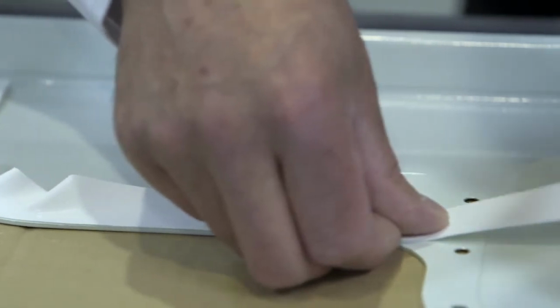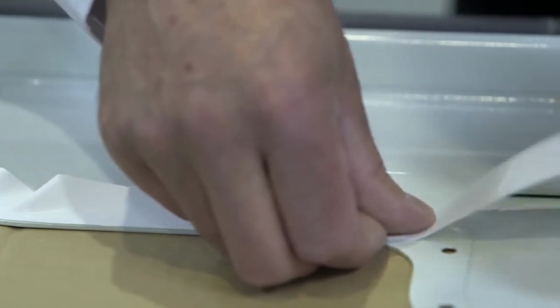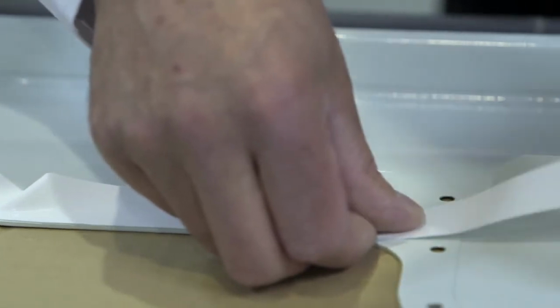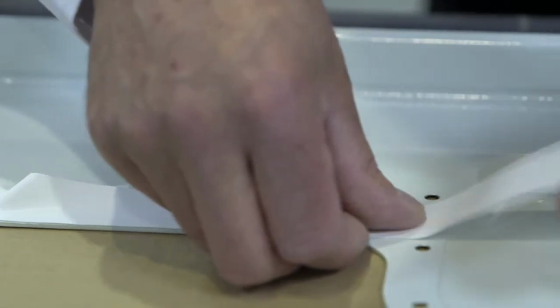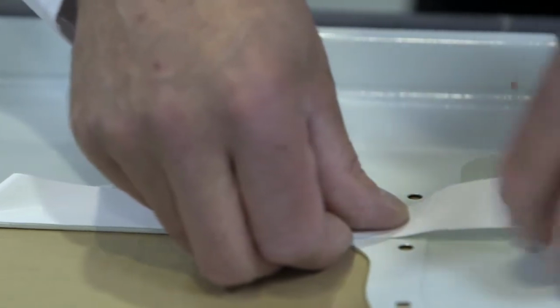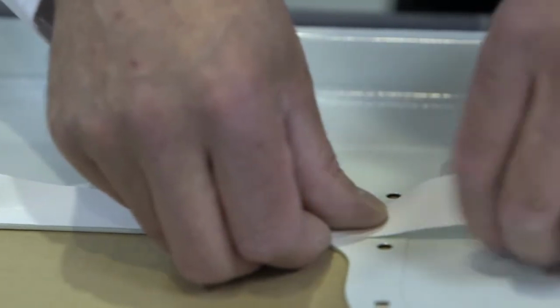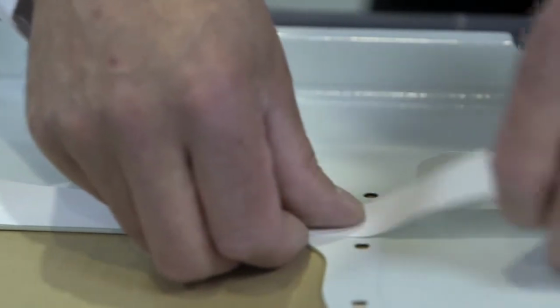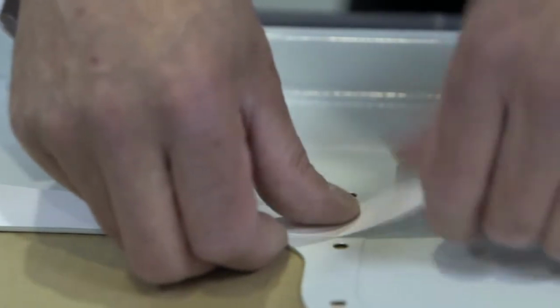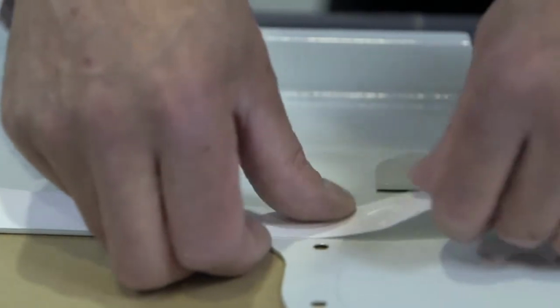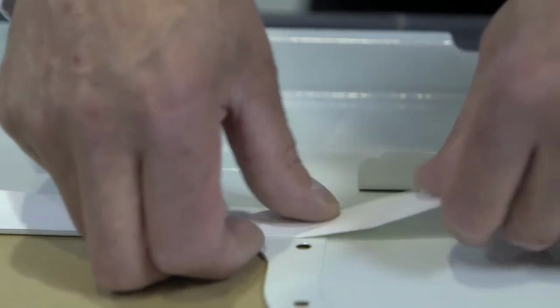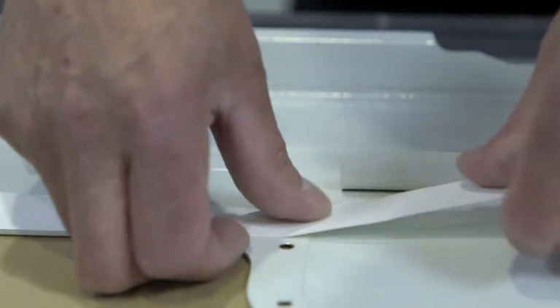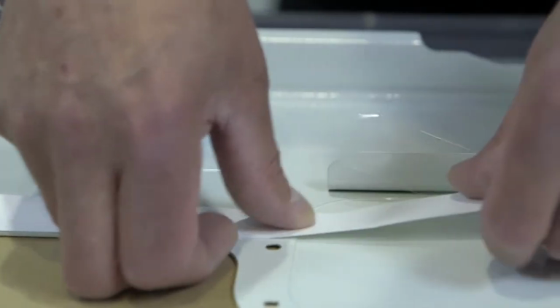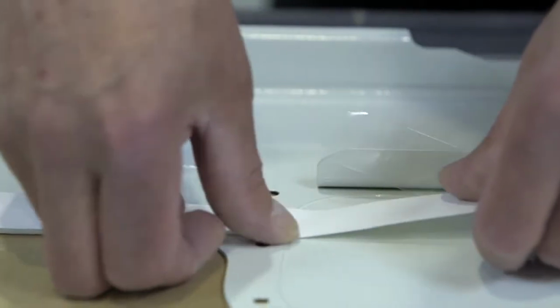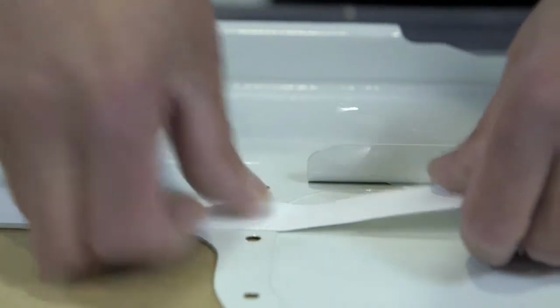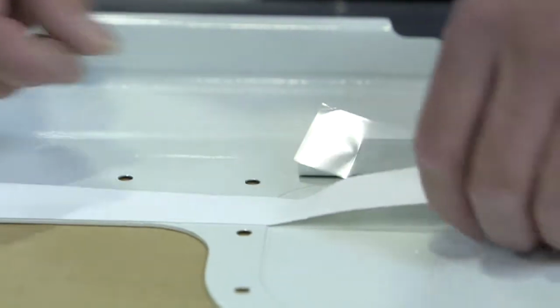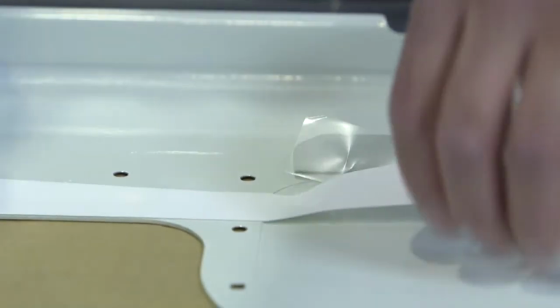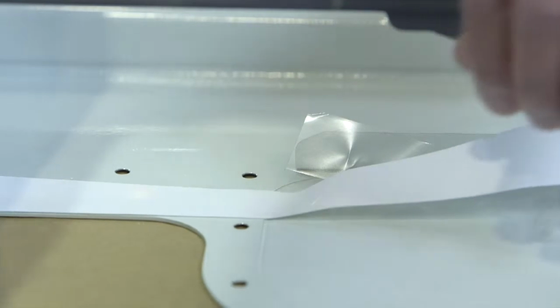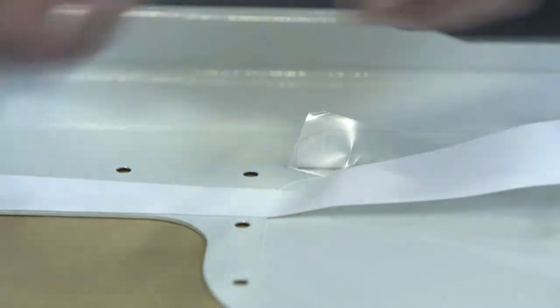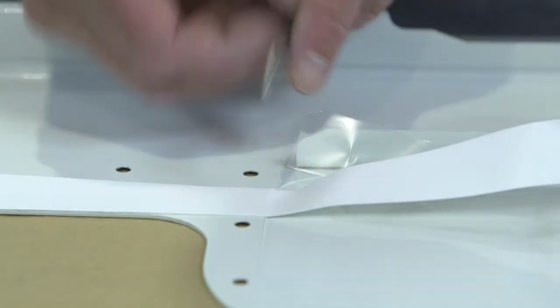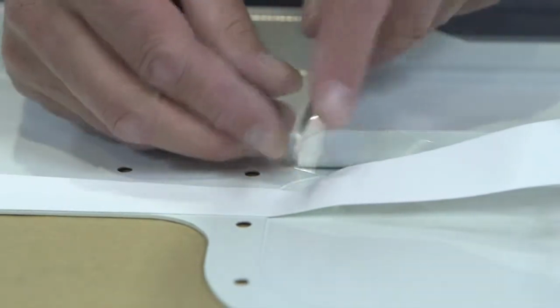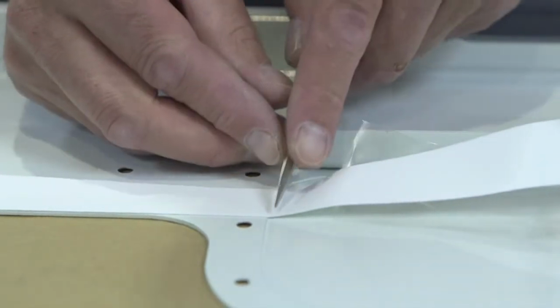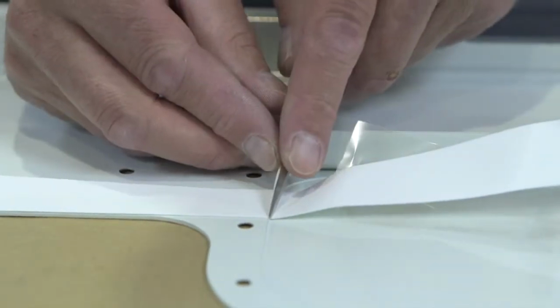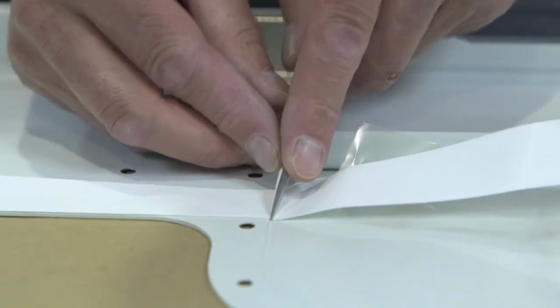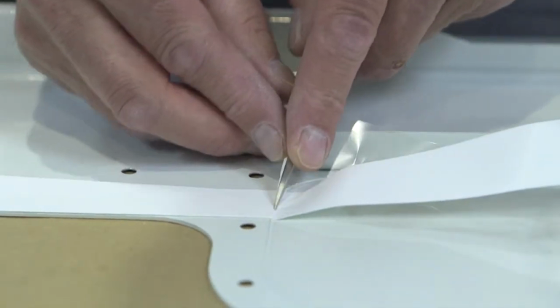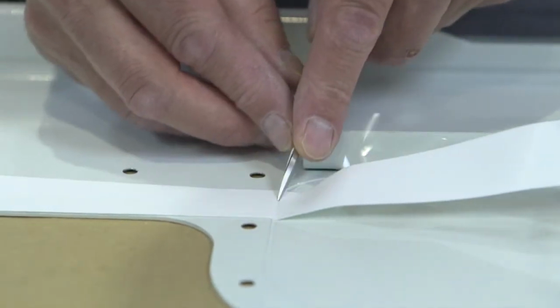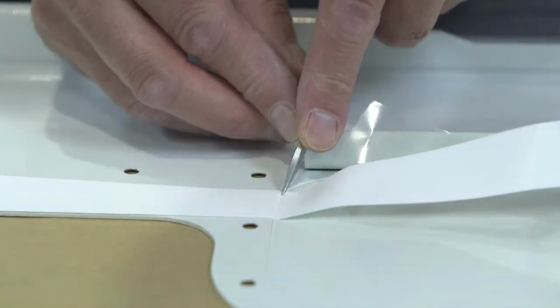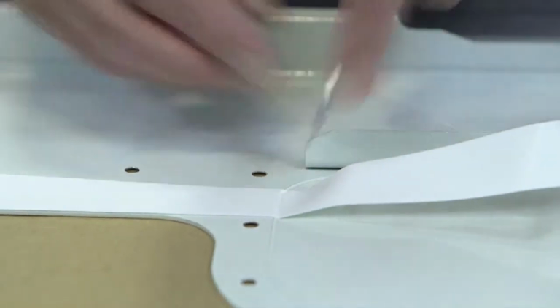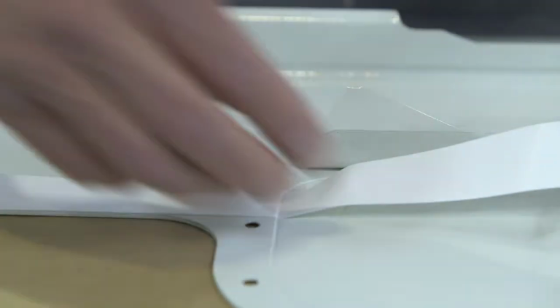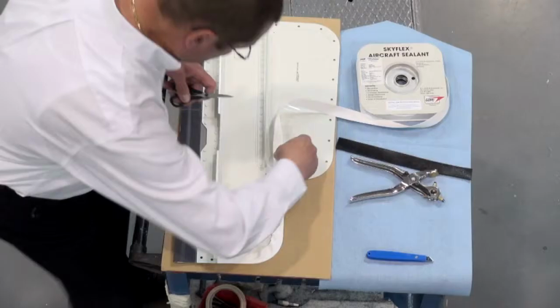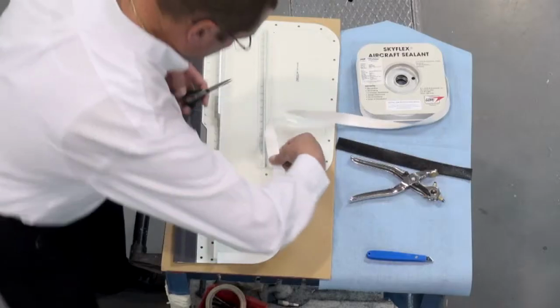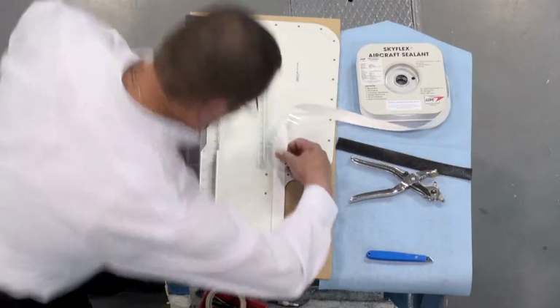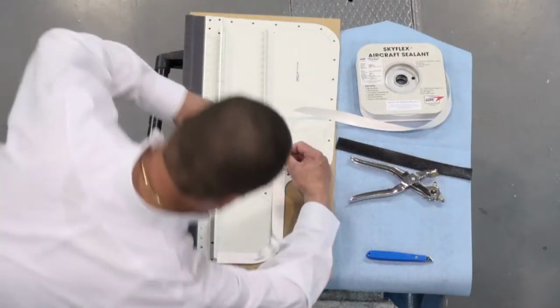Skyflex can be installed on the structure or the panel at varying stages of the supply chain. Often customers receive a panel with the Skyflex already fitted.